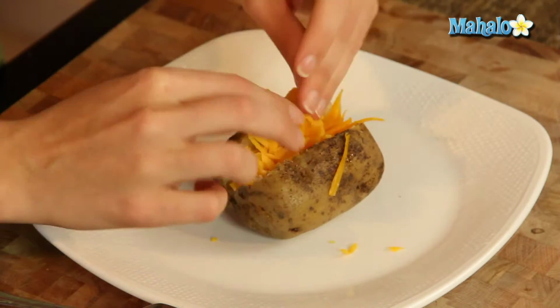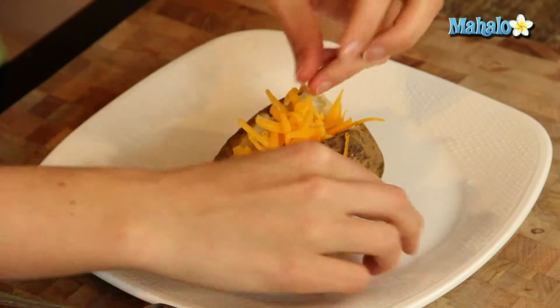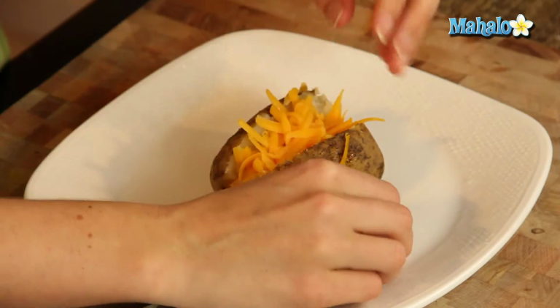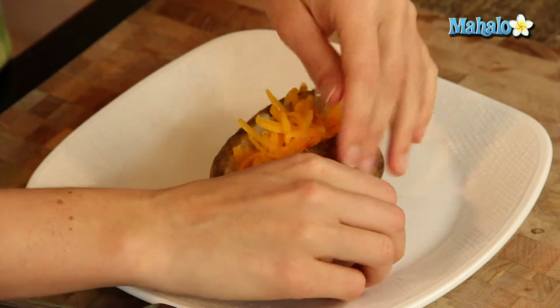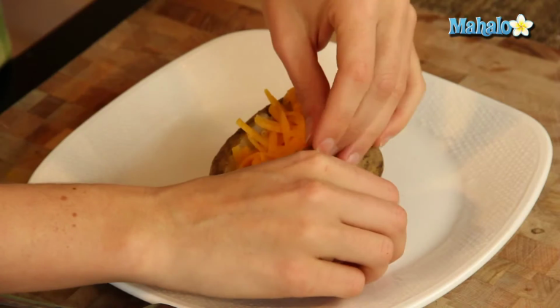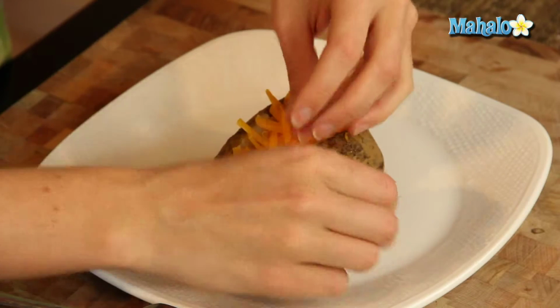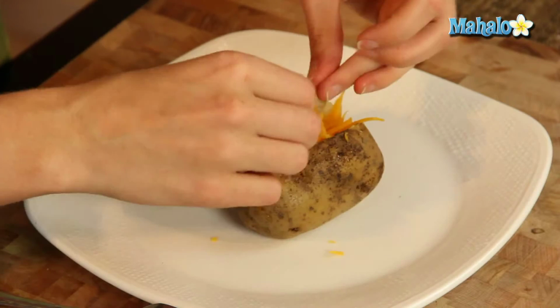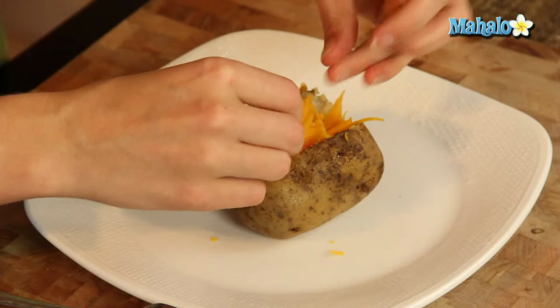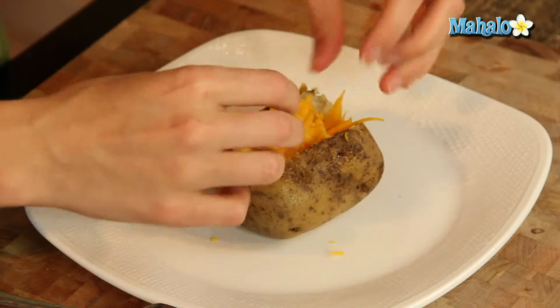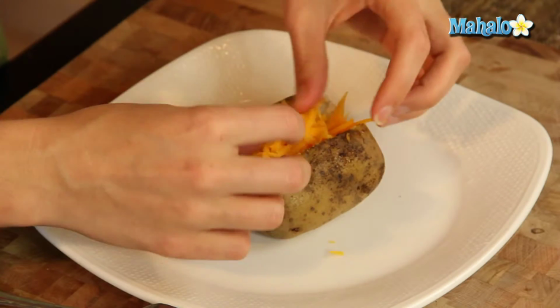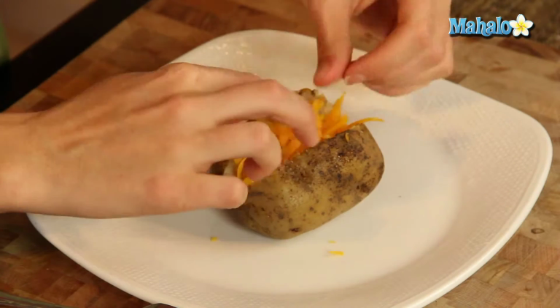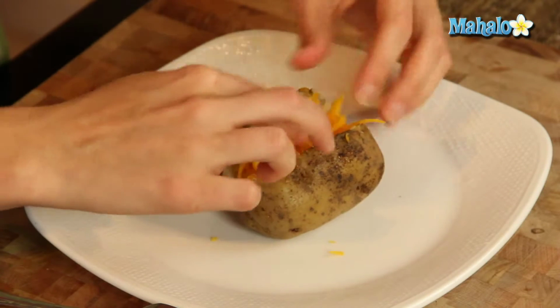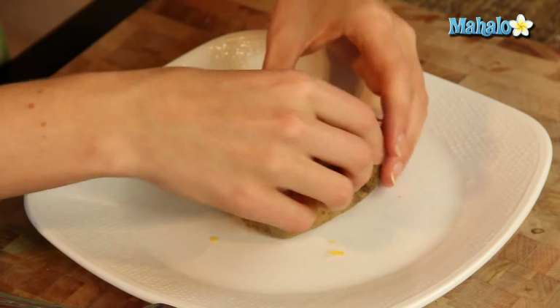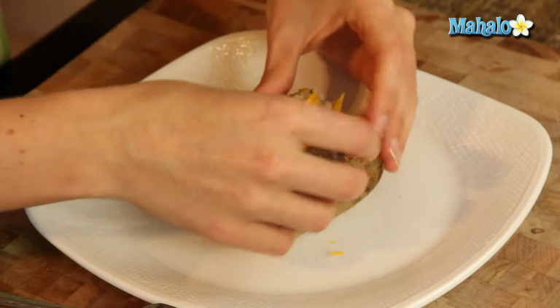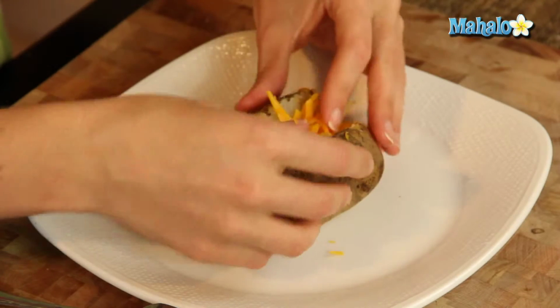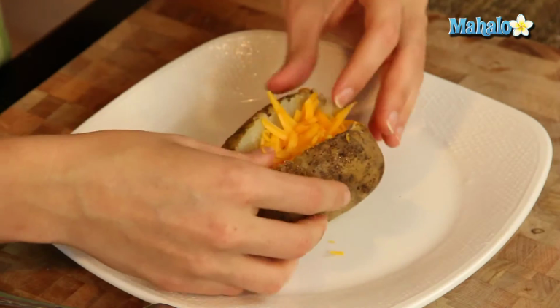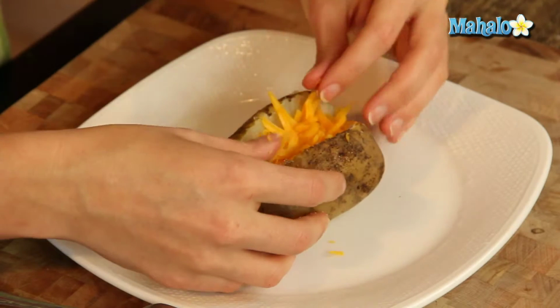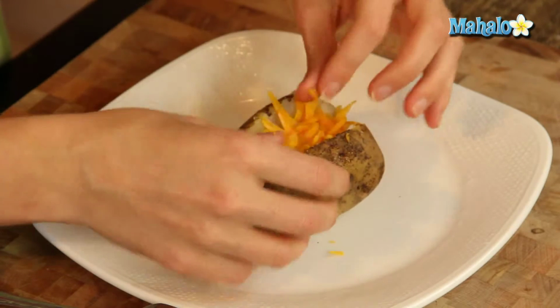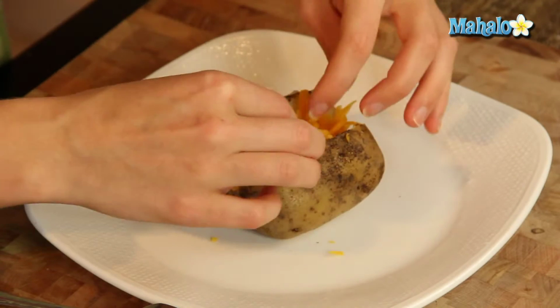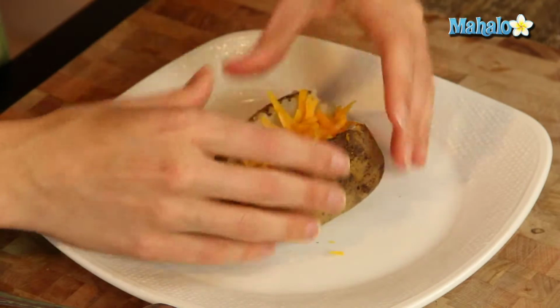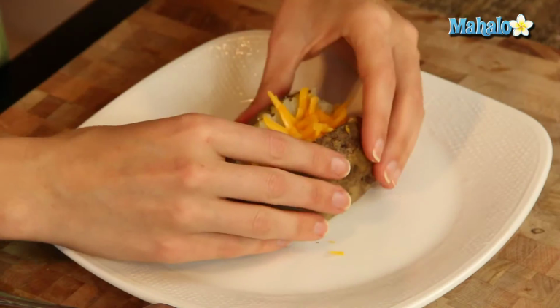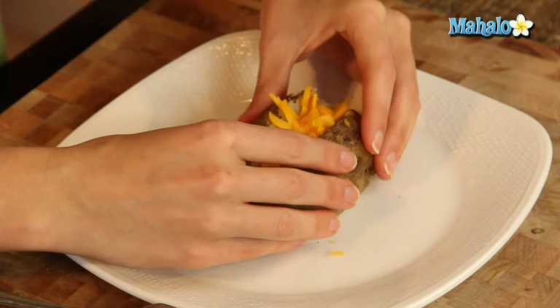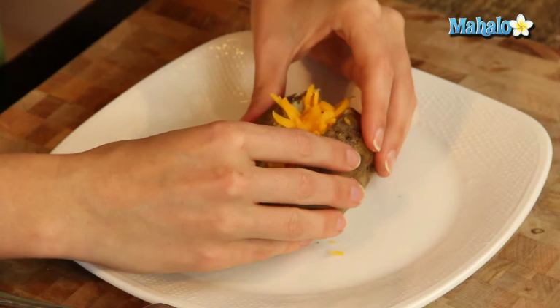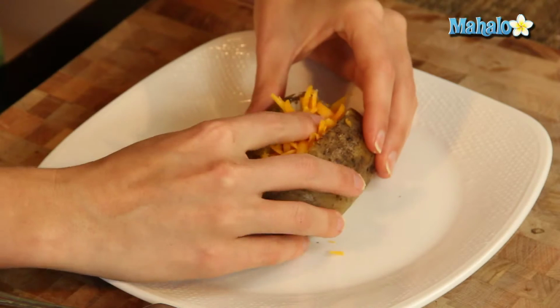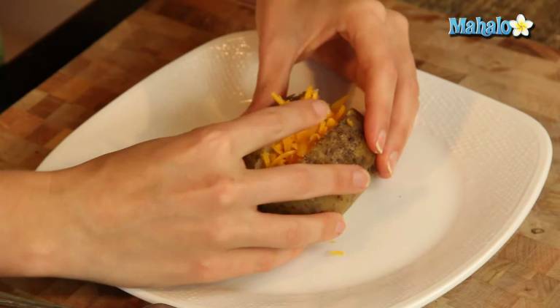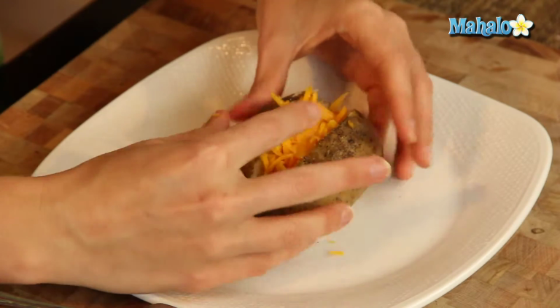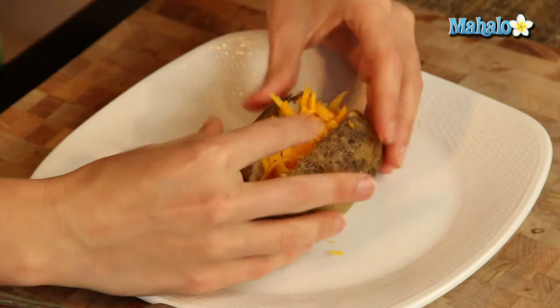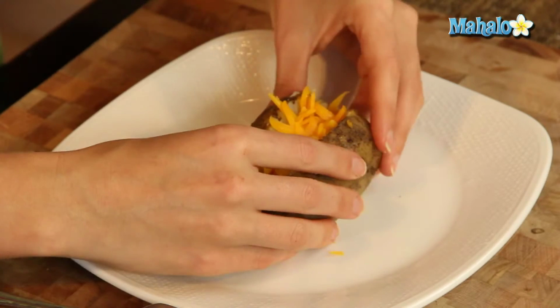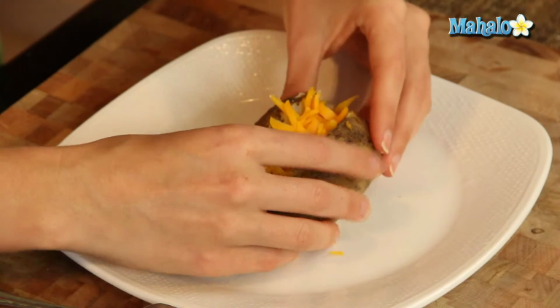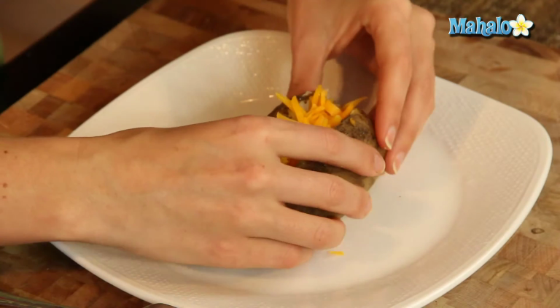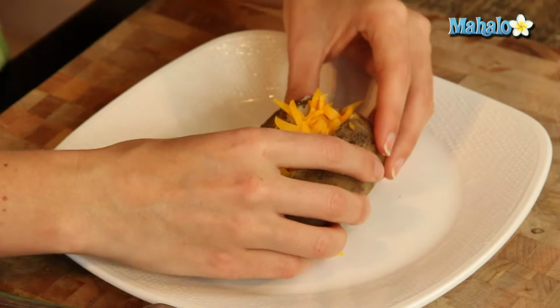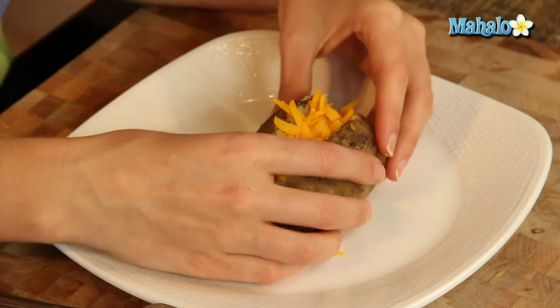Since we don't have anything else going on and it's just cheese, I thought we would make it super, super yummy. It will, because of the heat, start to melt again.